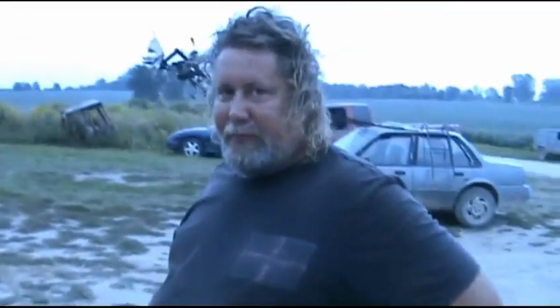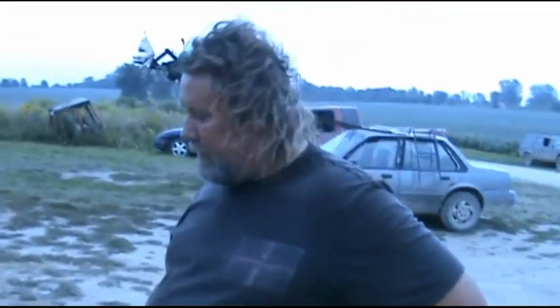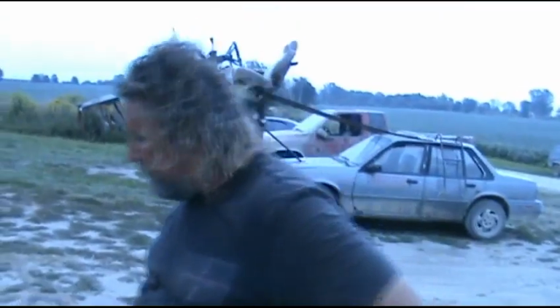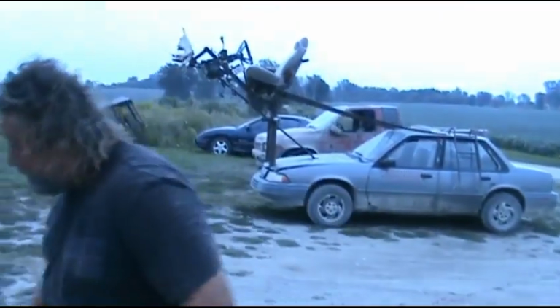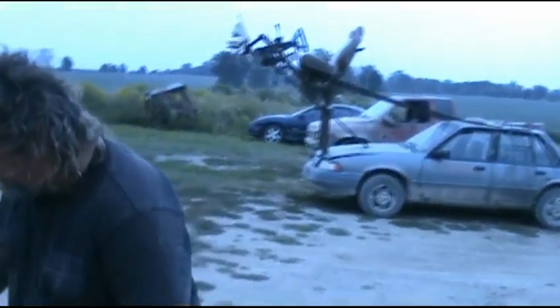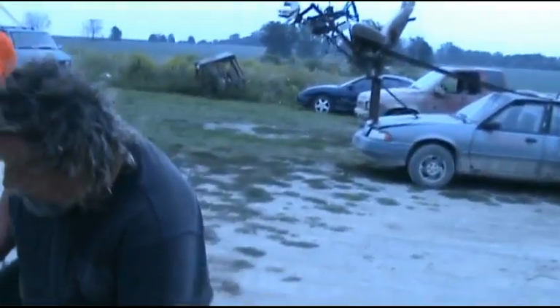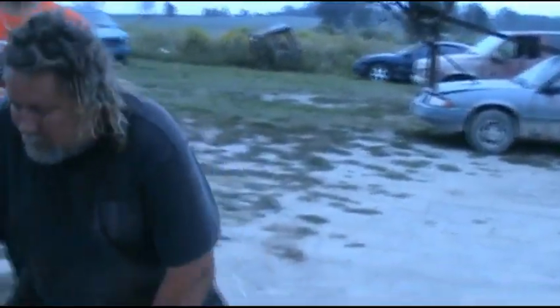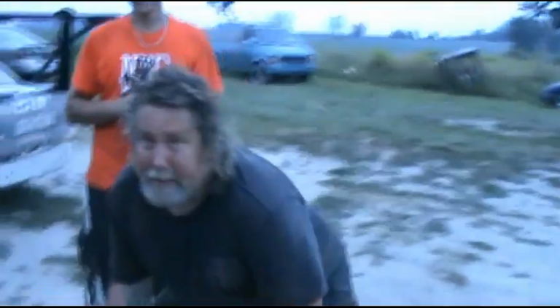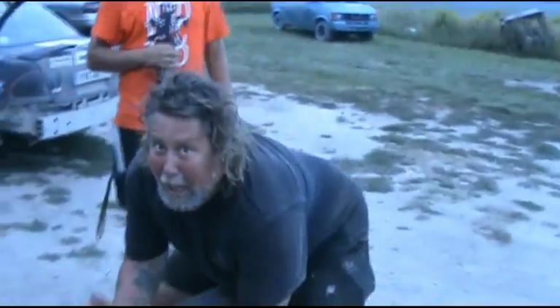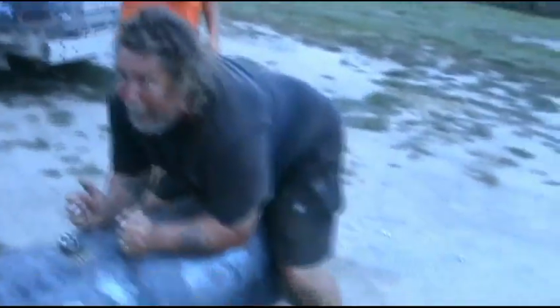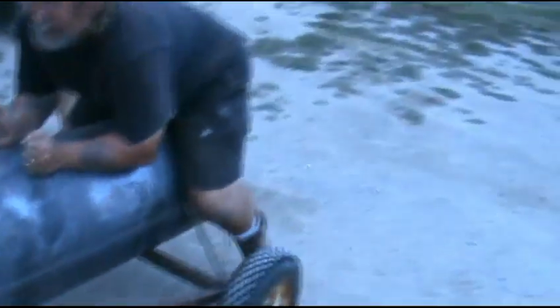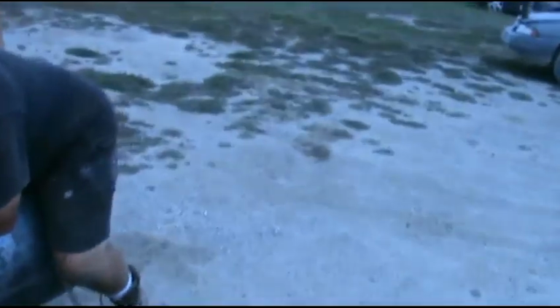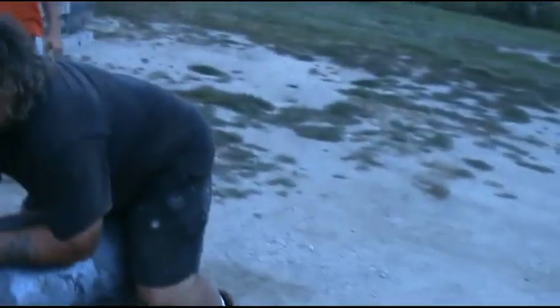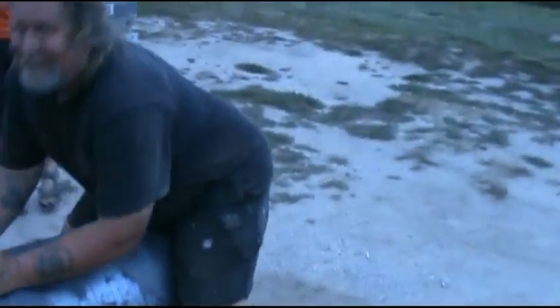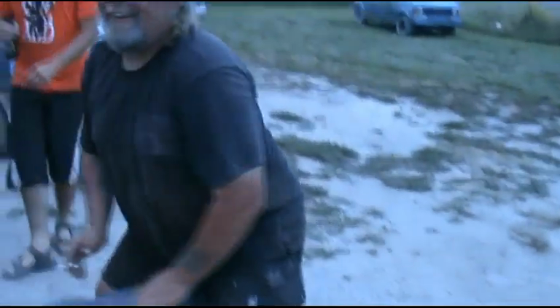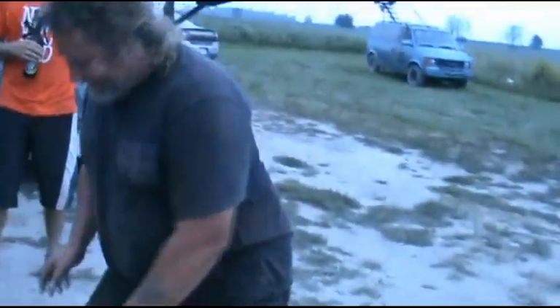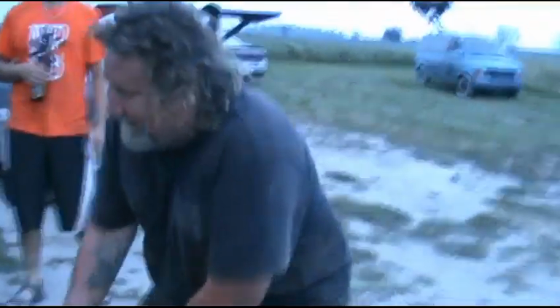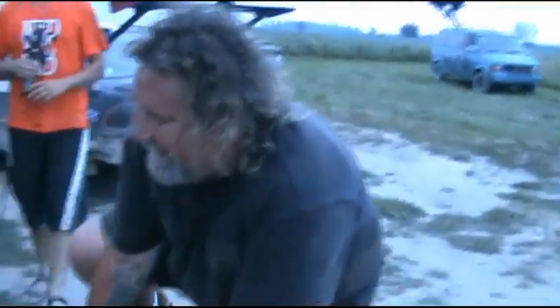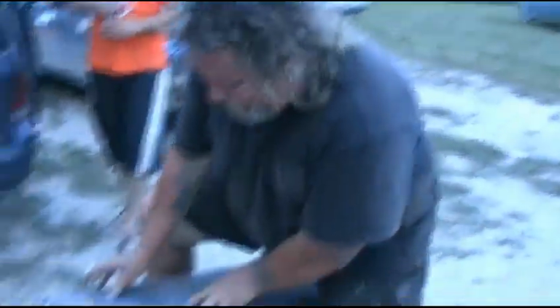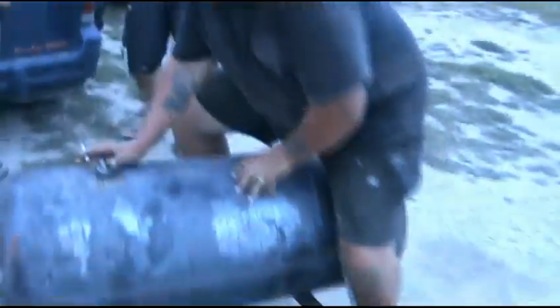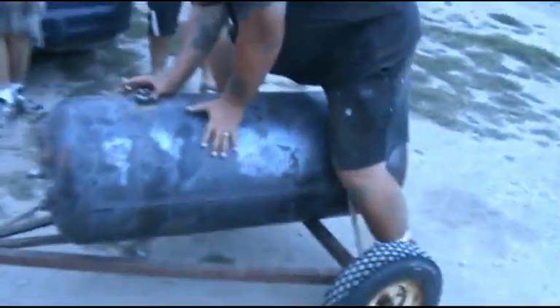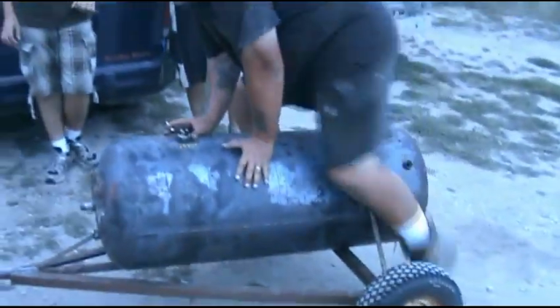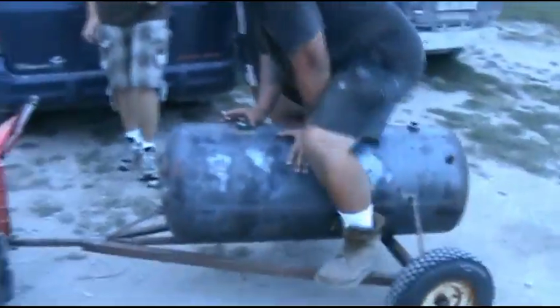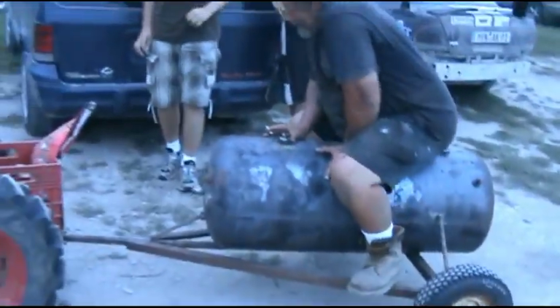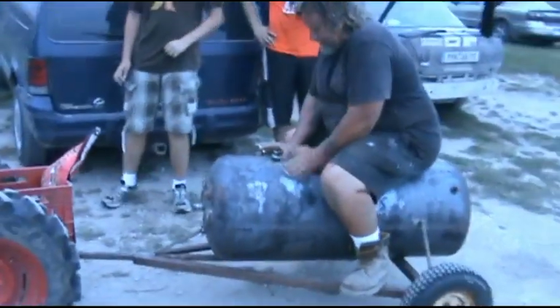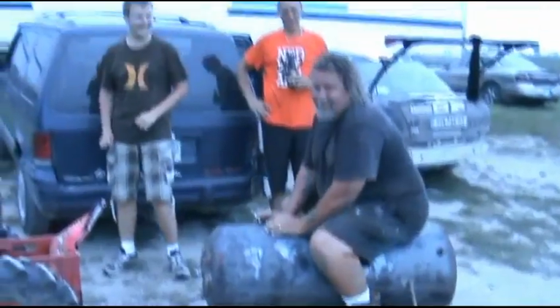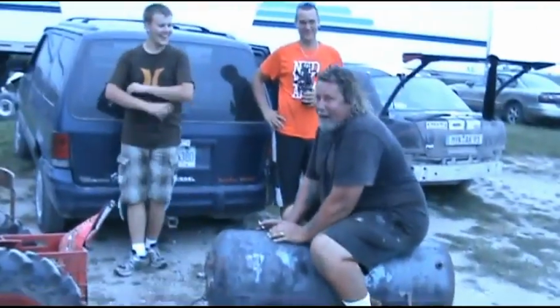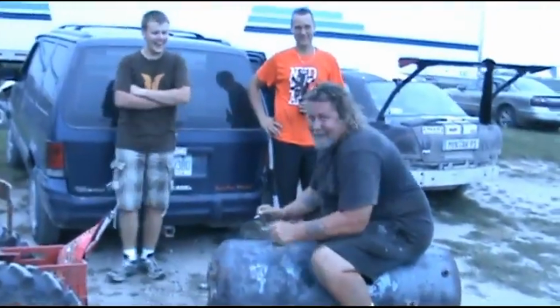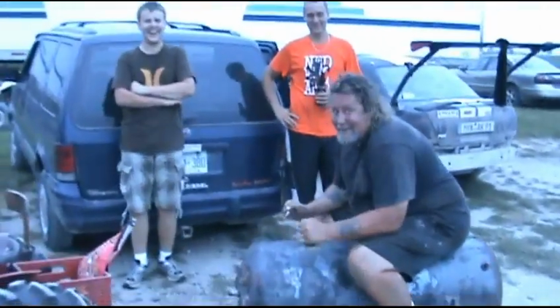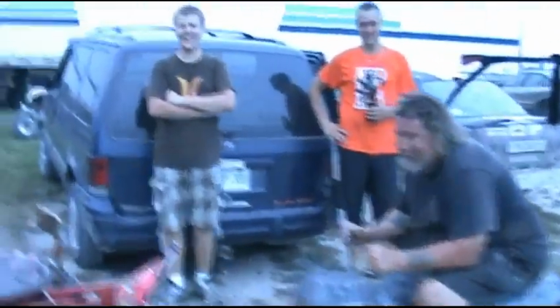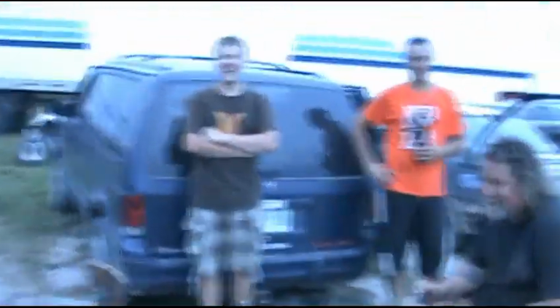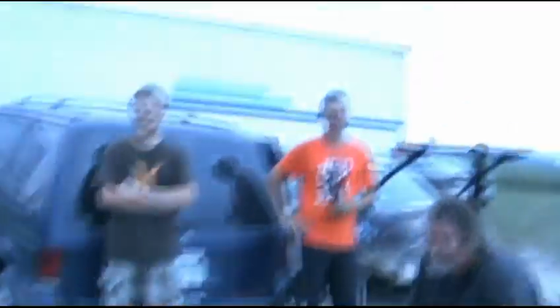What do you think there, mate? That's very good. The bloke wants to ride it — yeah, sit on it! Let's go buddy. Somebody hold the camera.